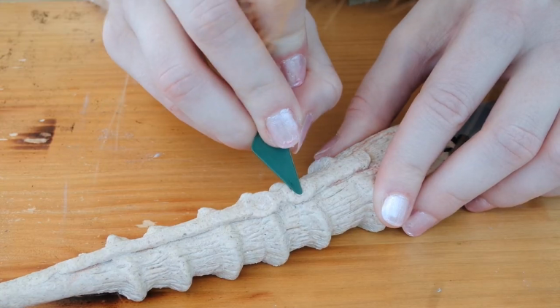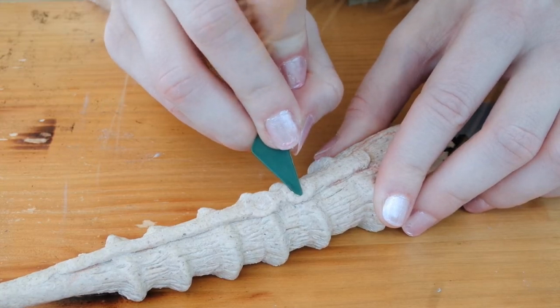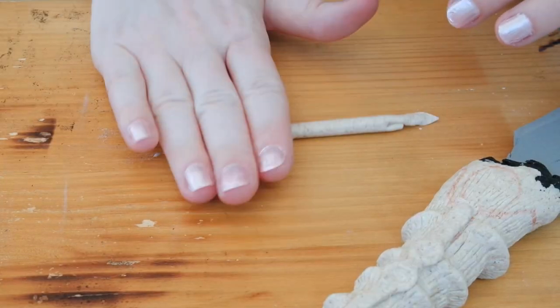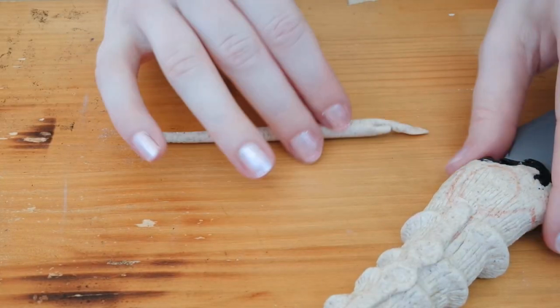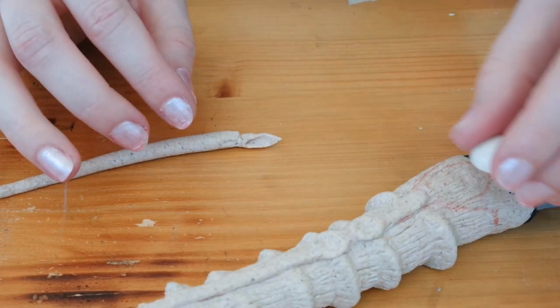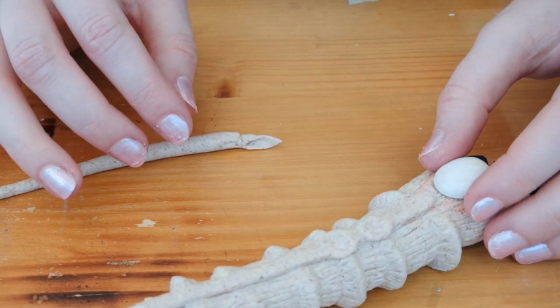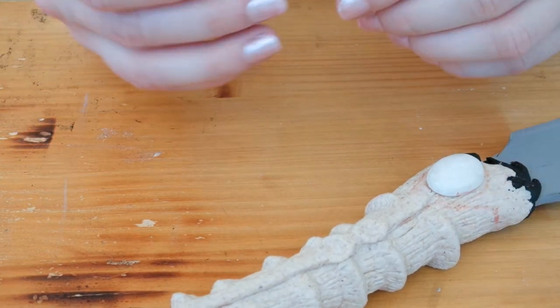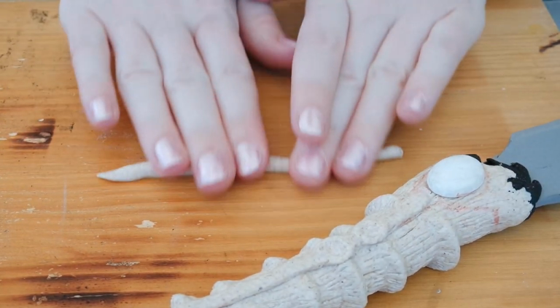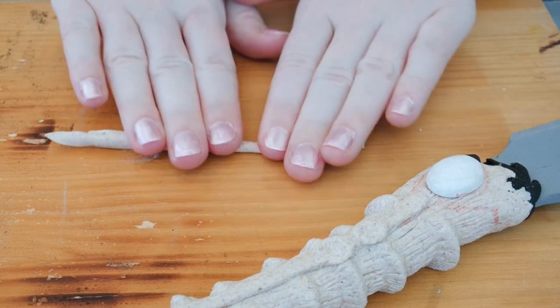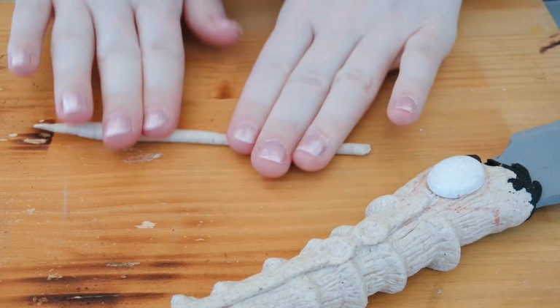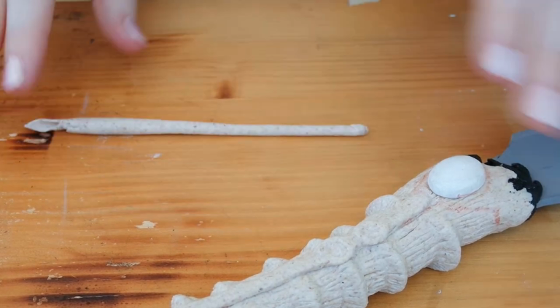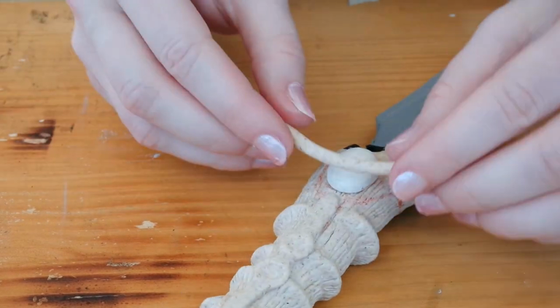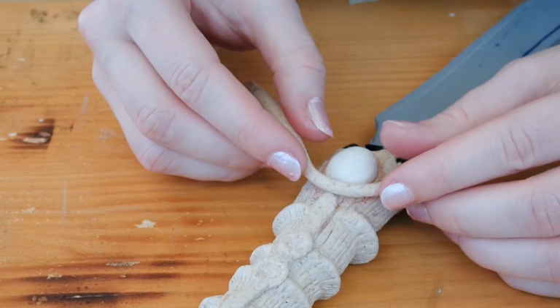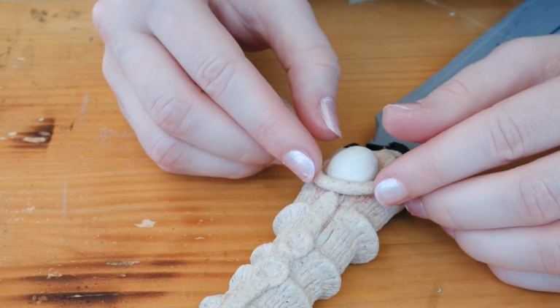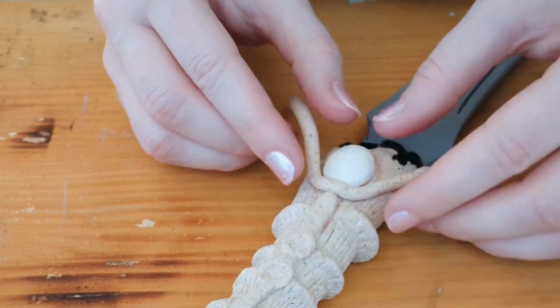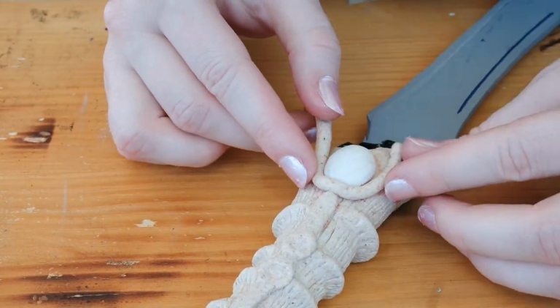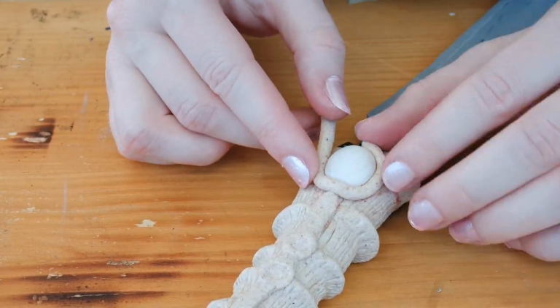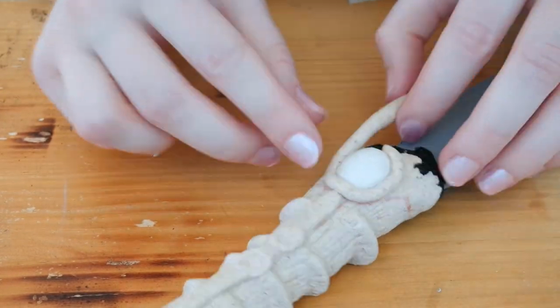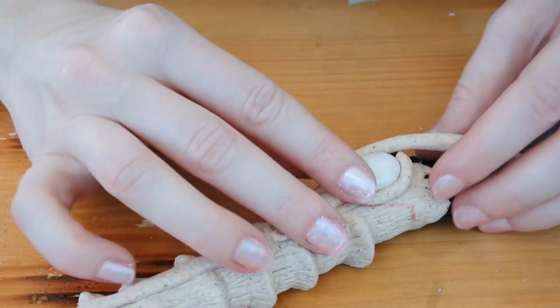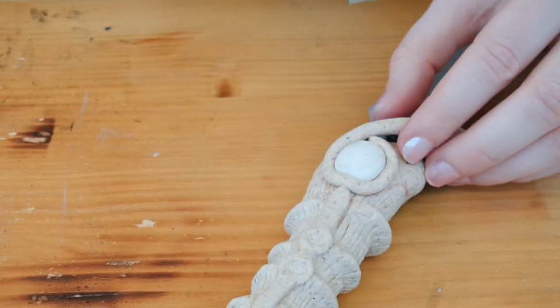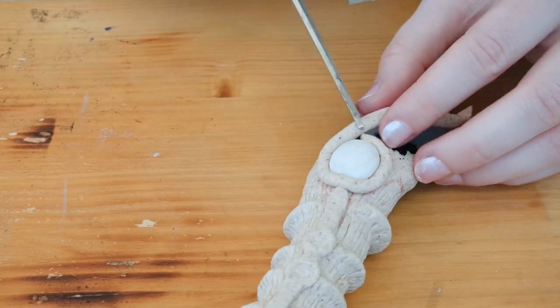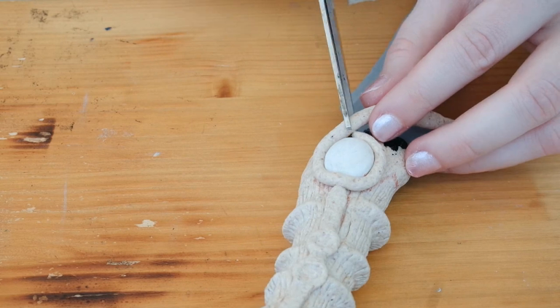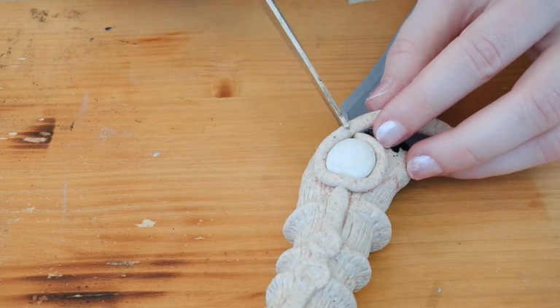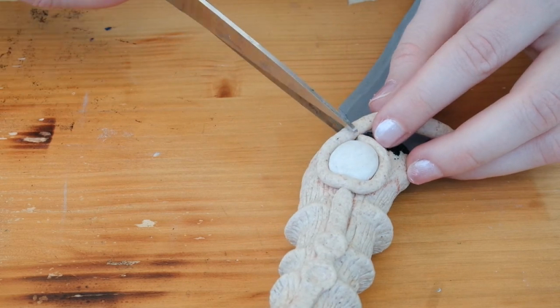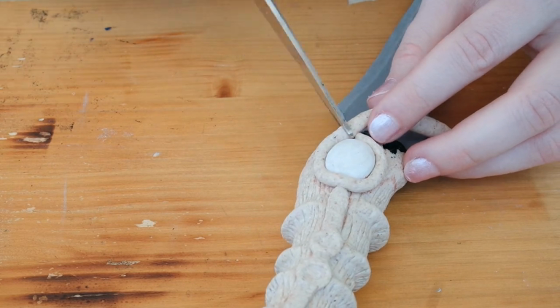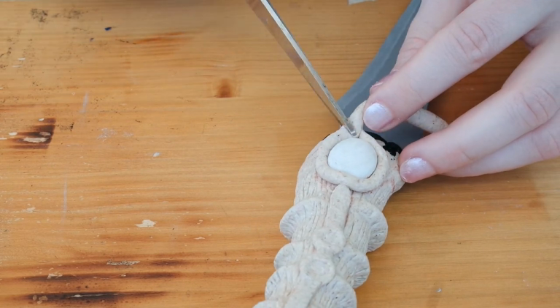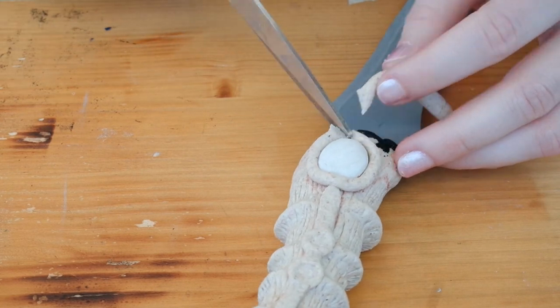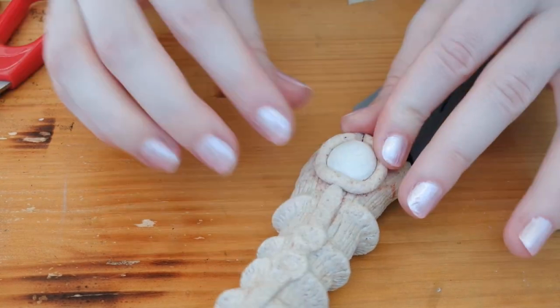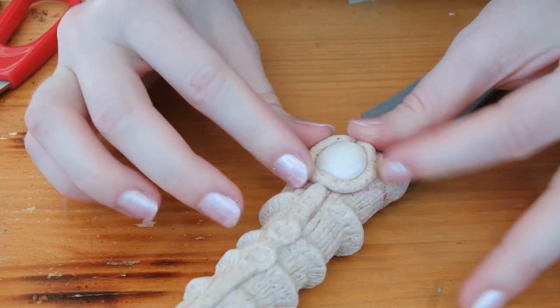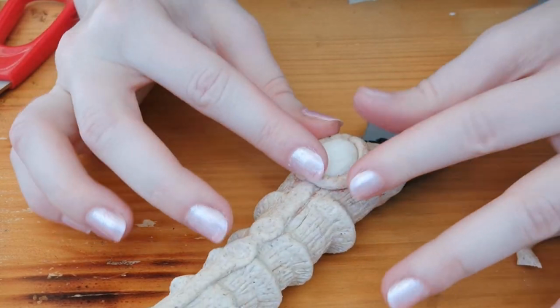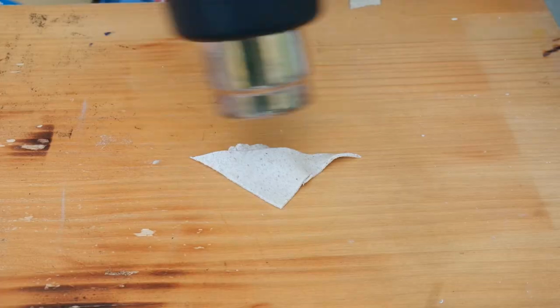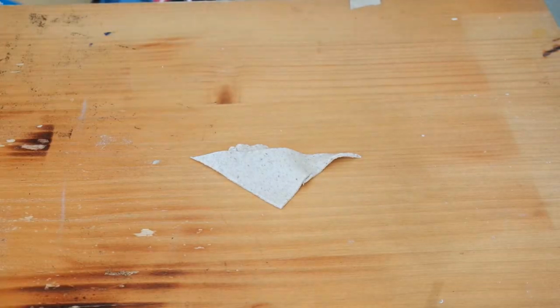There's nothing worse than not being able to put the stones in once you're finished with the whole thing, so make sure your stones will fit their spots. All you have to do now is work your way up until you achieve the shapes you desire and you're halfway there.